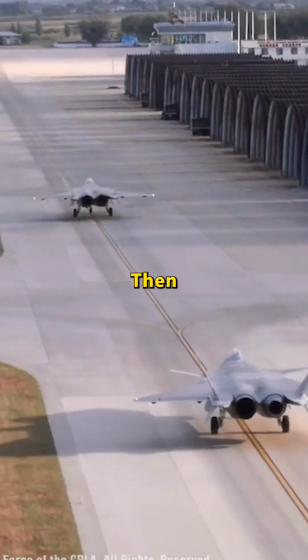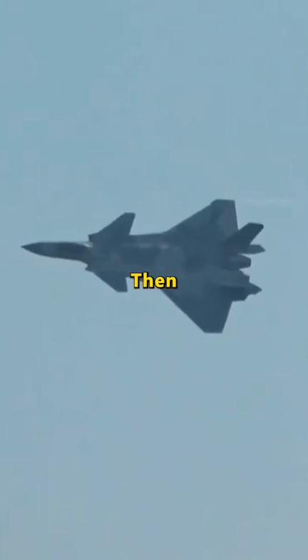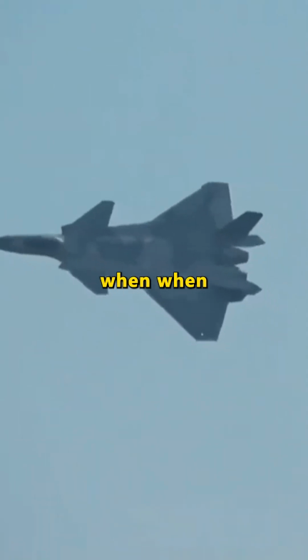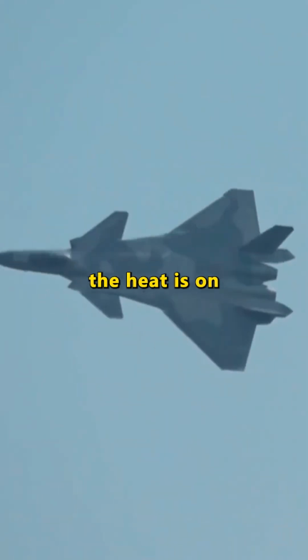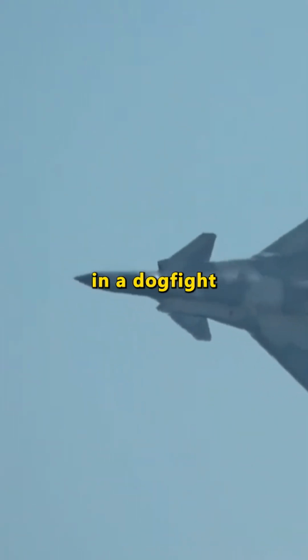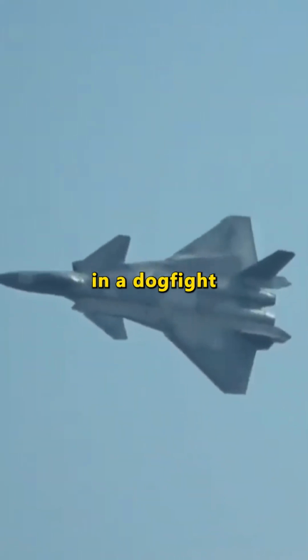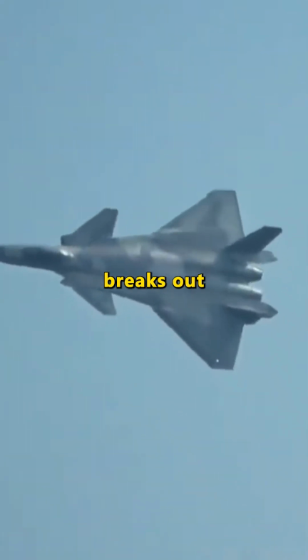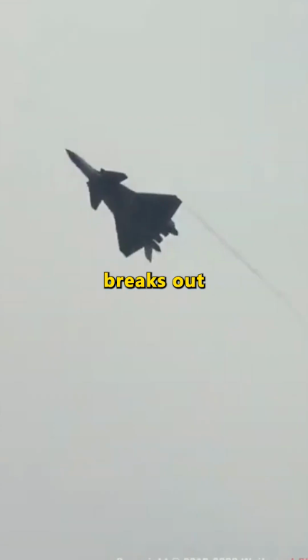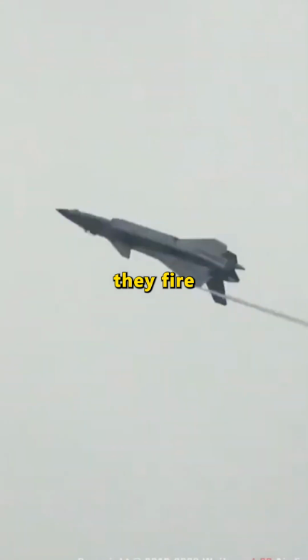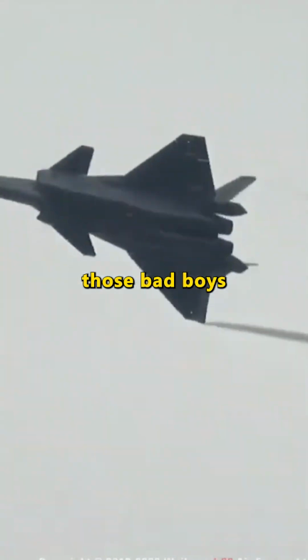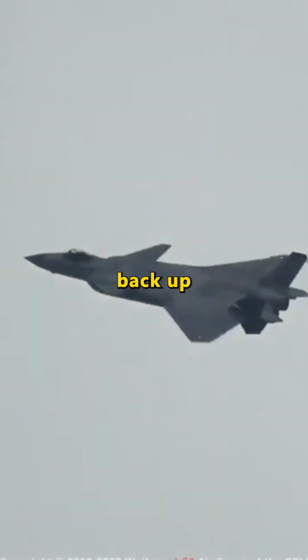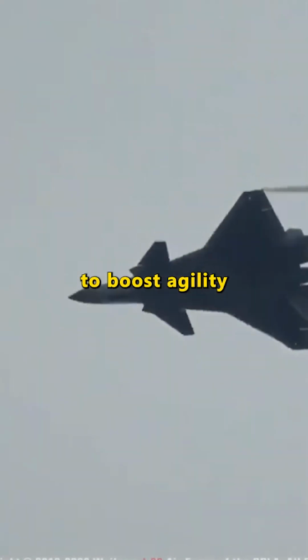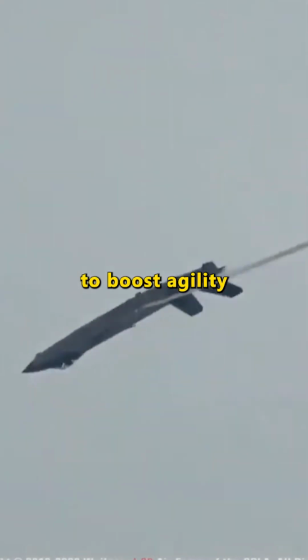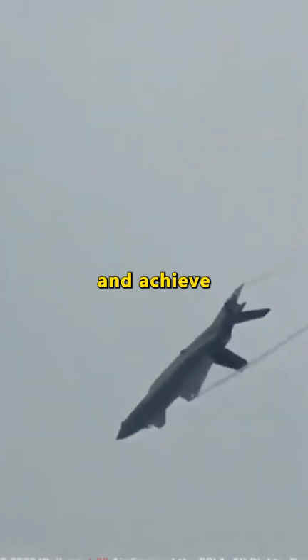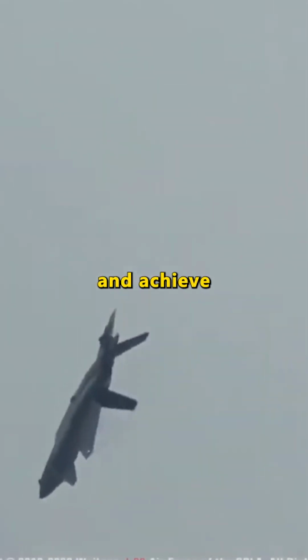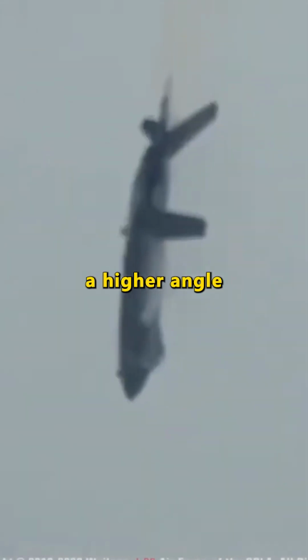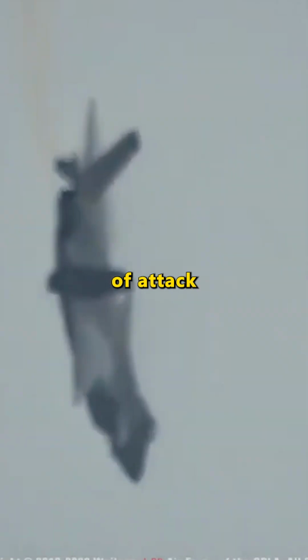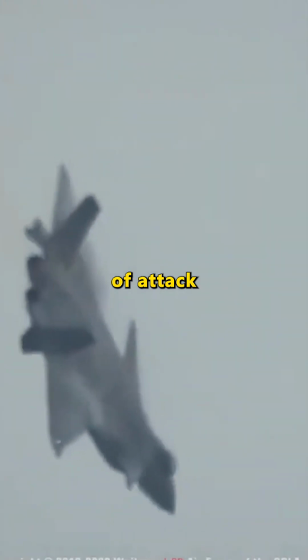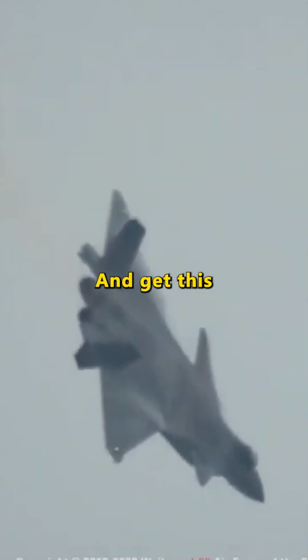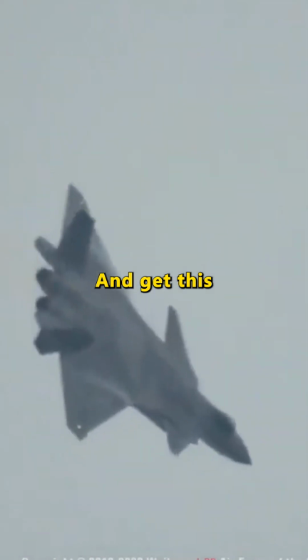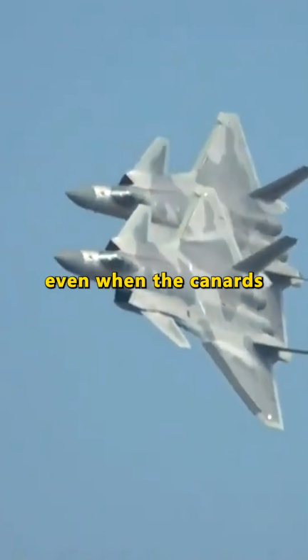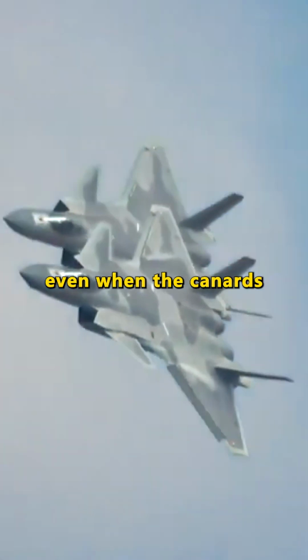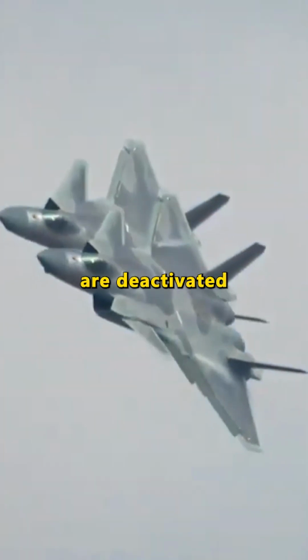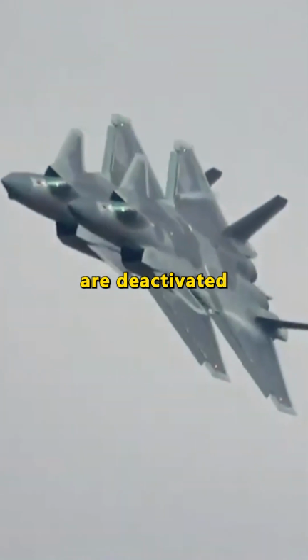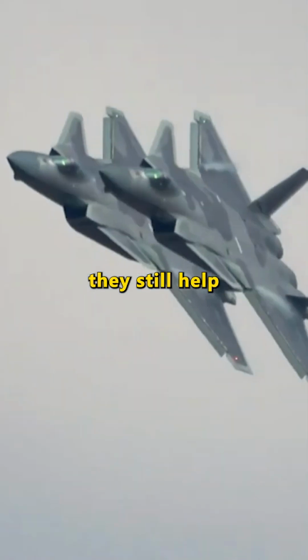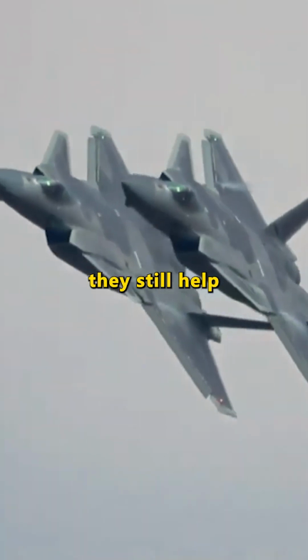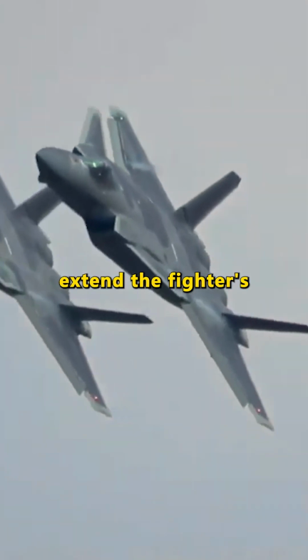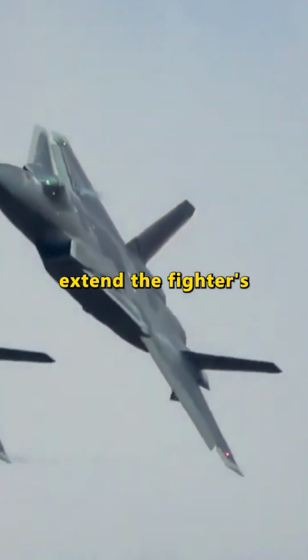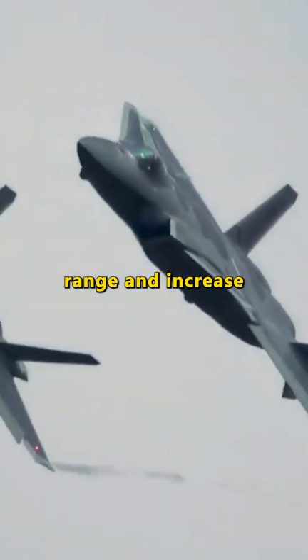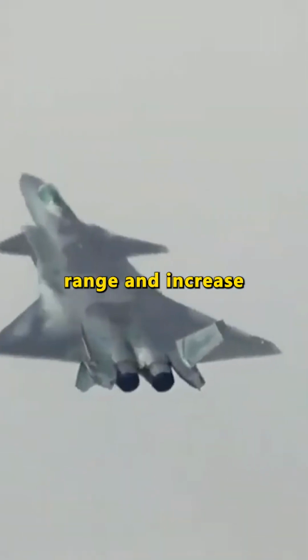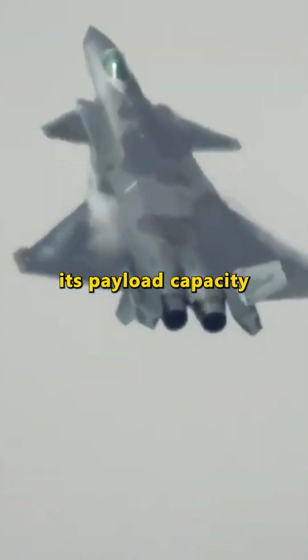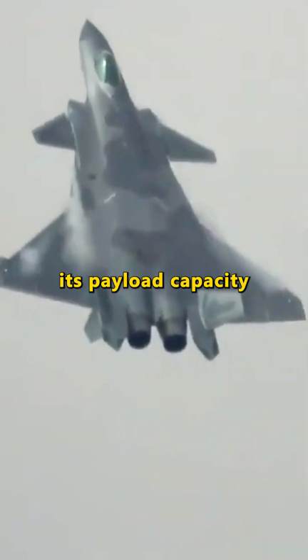Then, when the heat is on and a dogfight breaks out, they fire those bad boys back up to boost agility and achieve a higher angle of attack. And even when the canards are deactivated, they still help extend the fighter's range and increase its payload capacity.